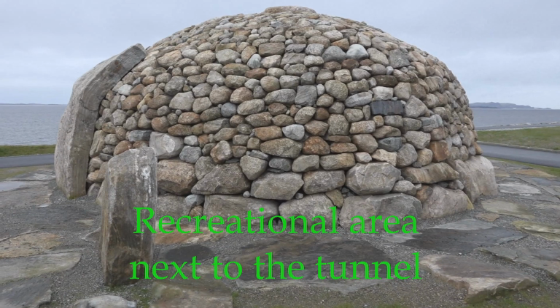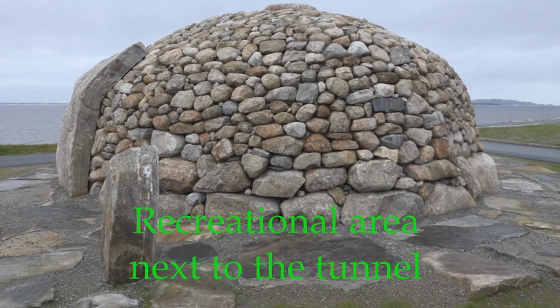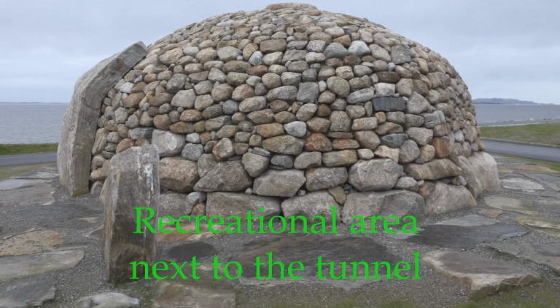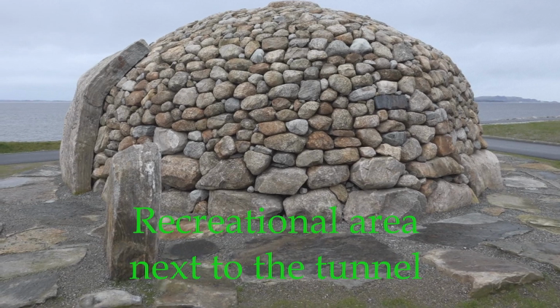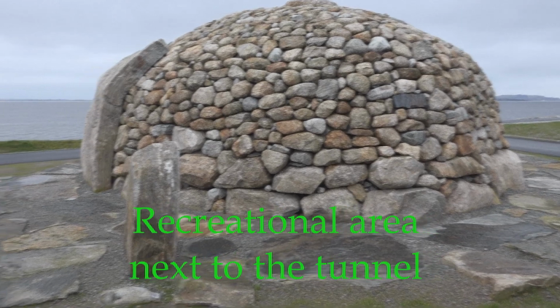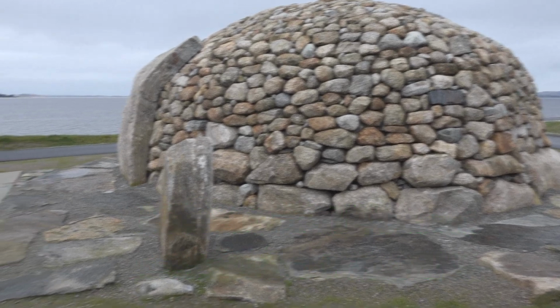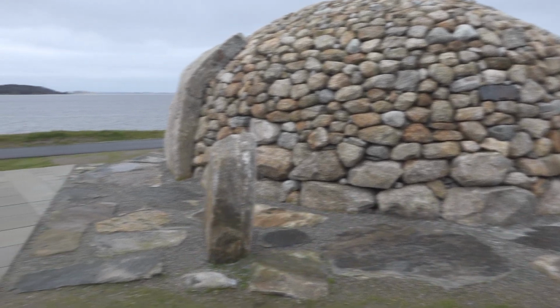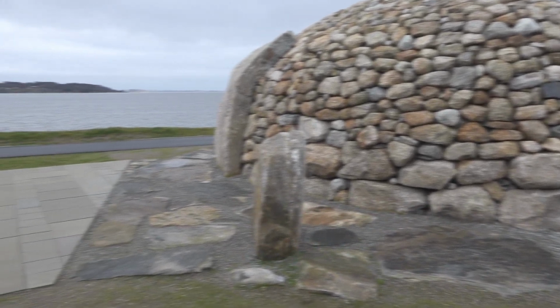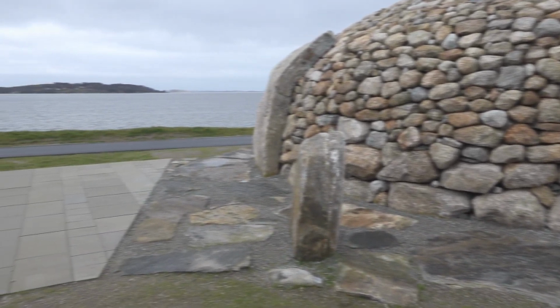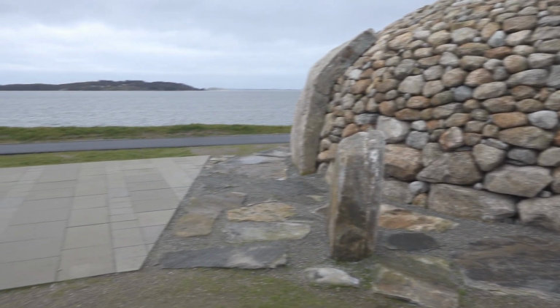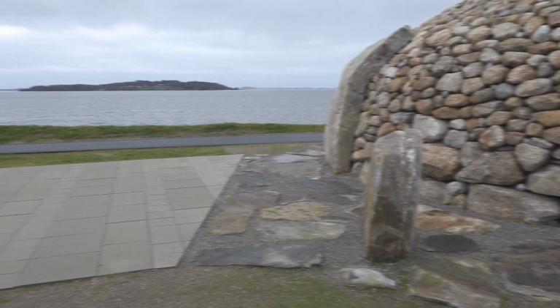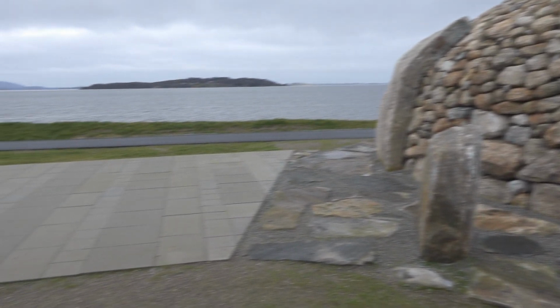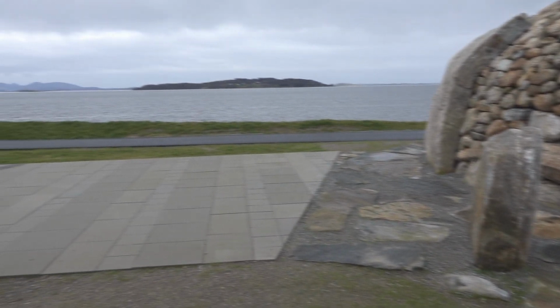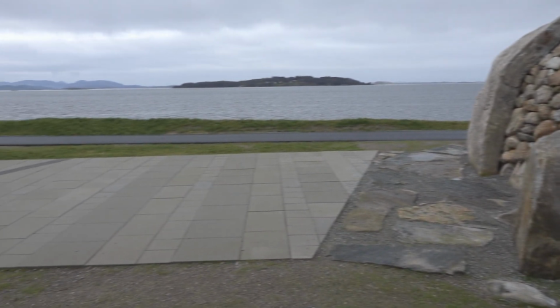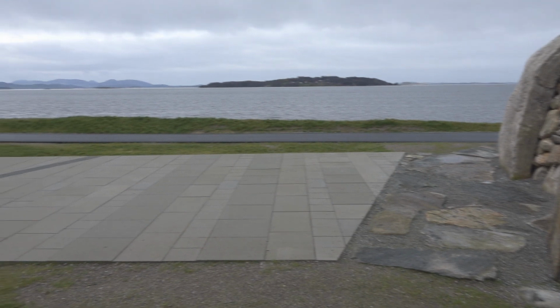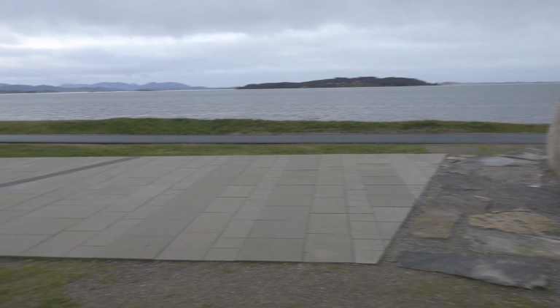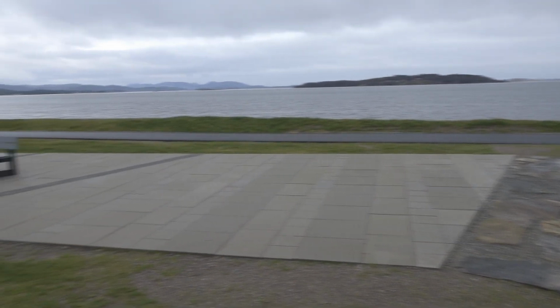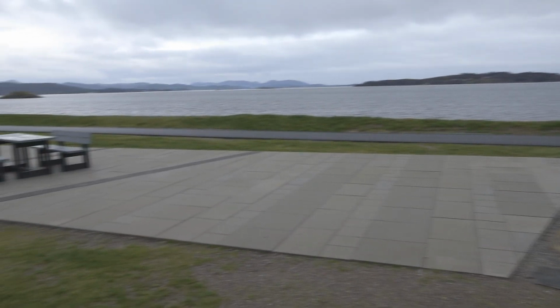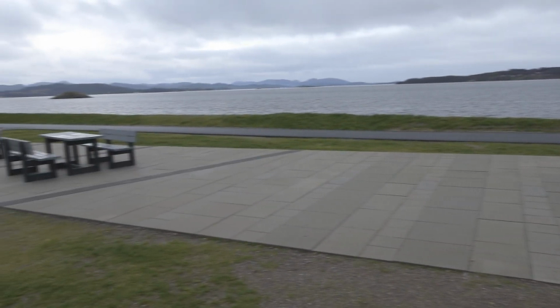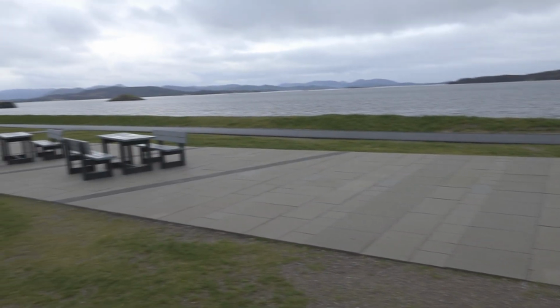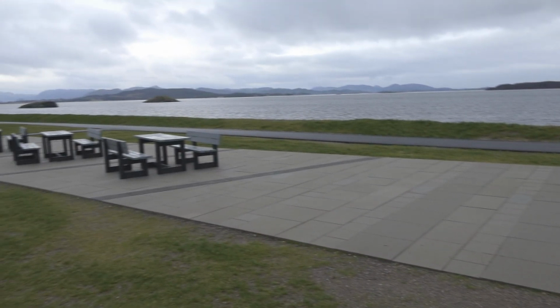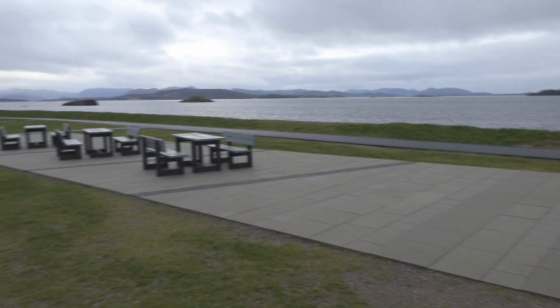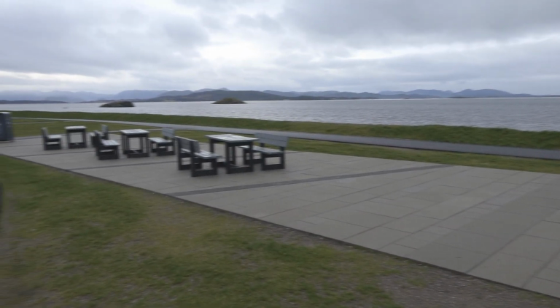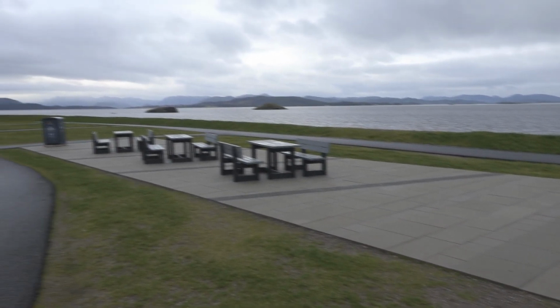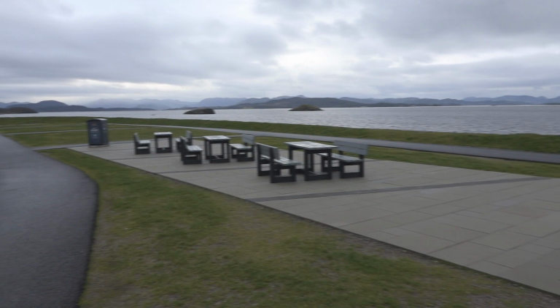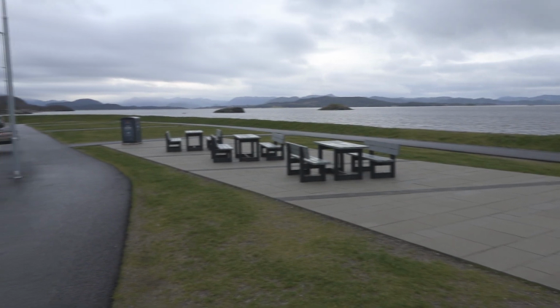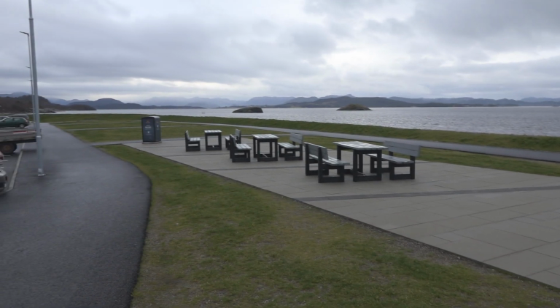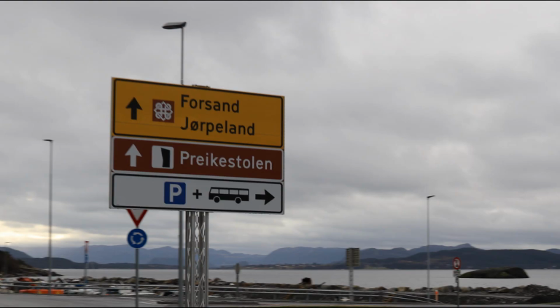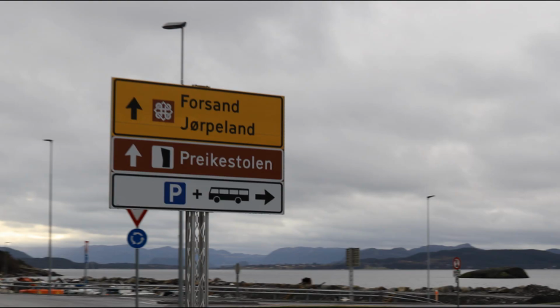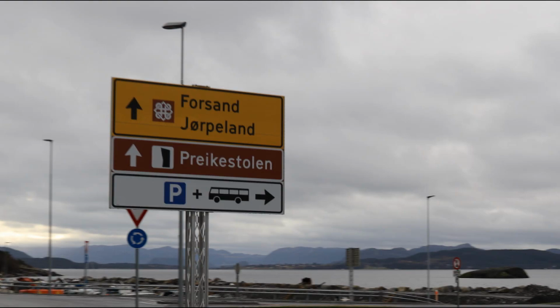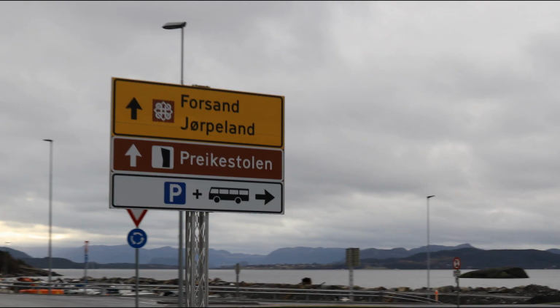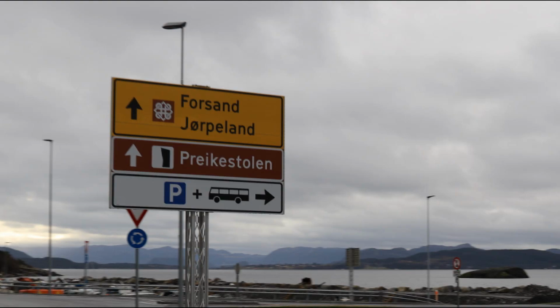Also, the tunnel offers flexibility for us who want to visit here. This is a beautiful area with lots of options for experiences in nature, like hiking to famous Preikestolen — that is the Pulpit Rock.